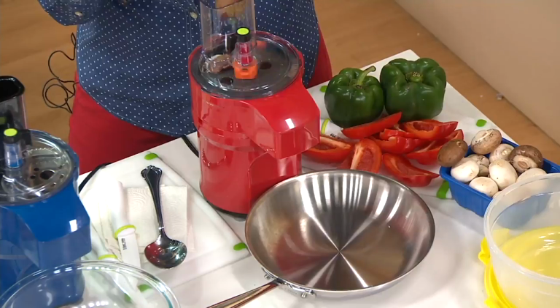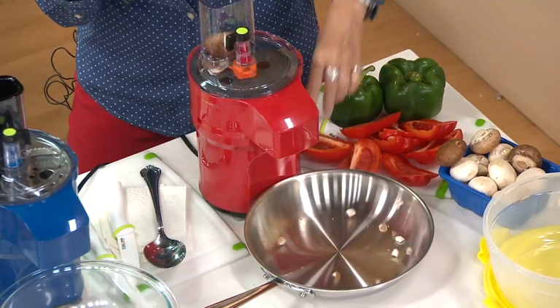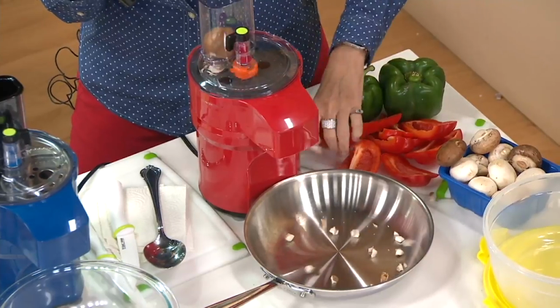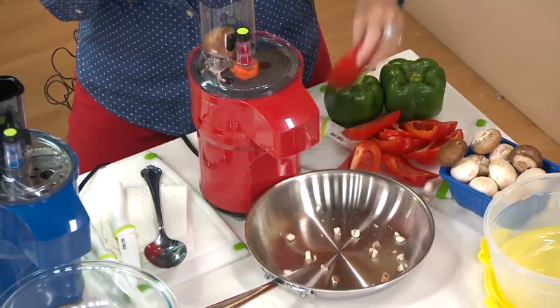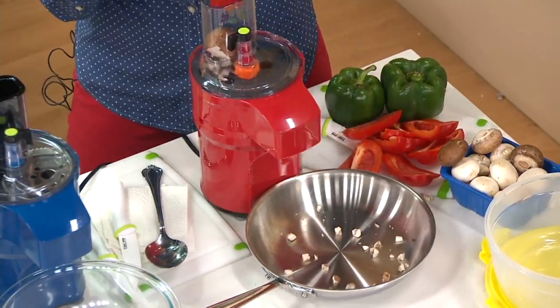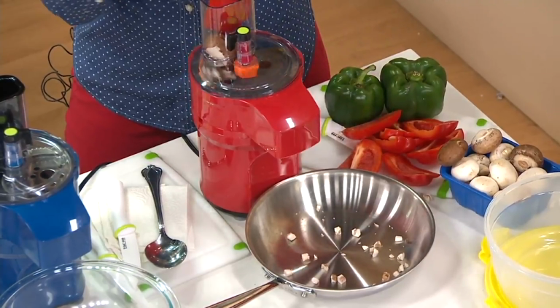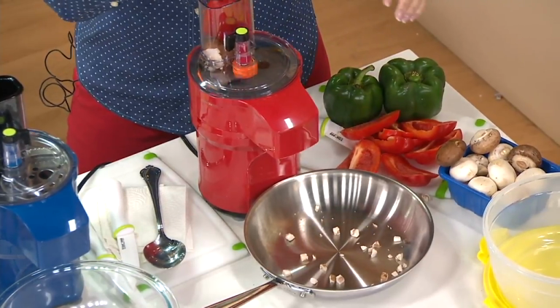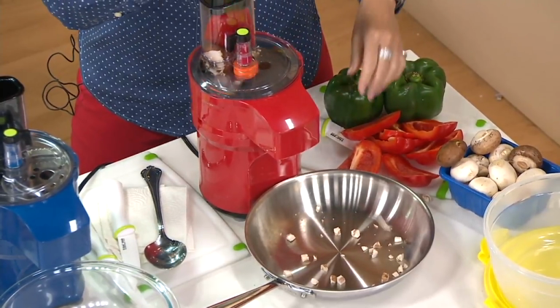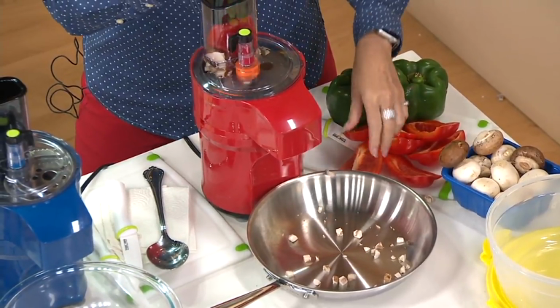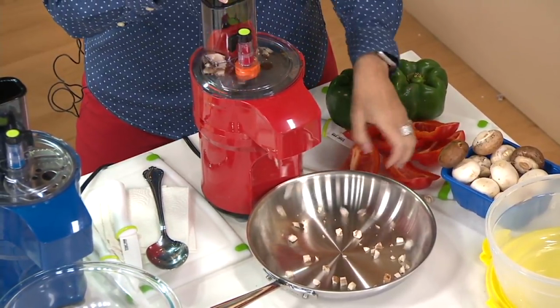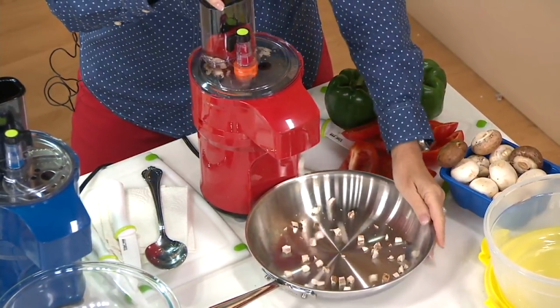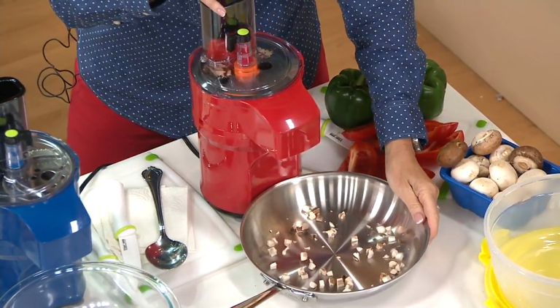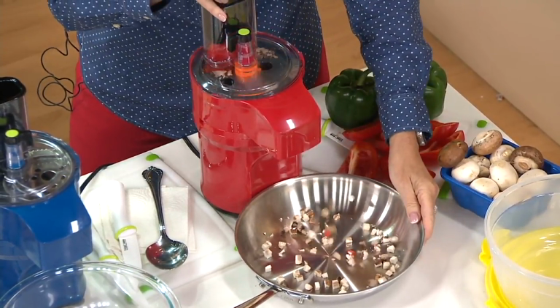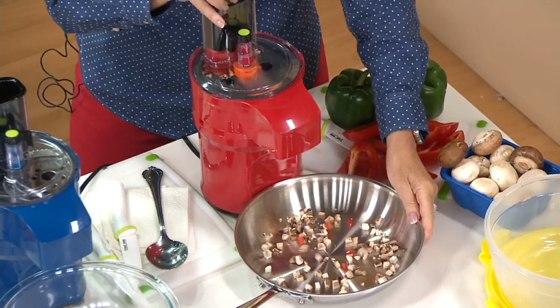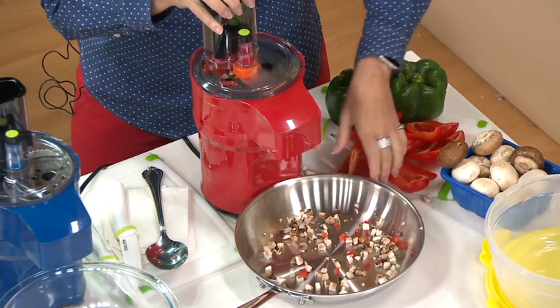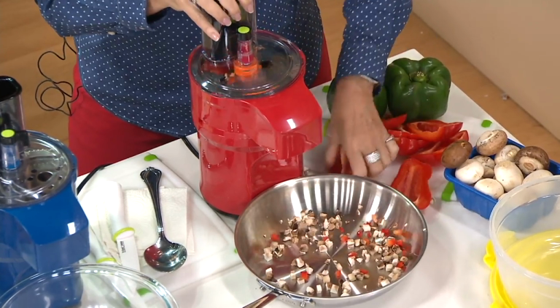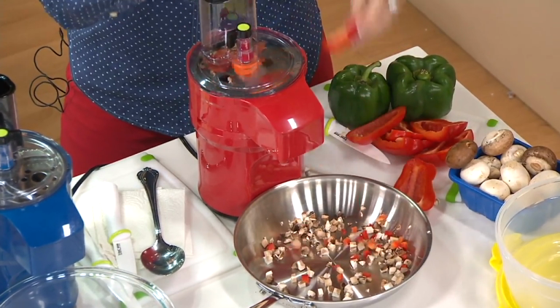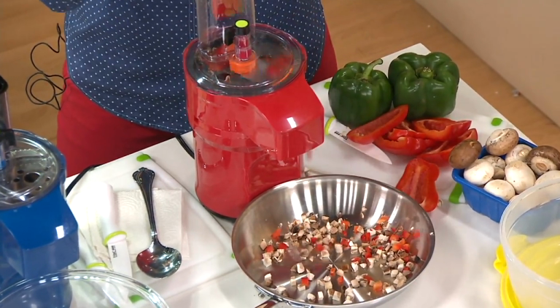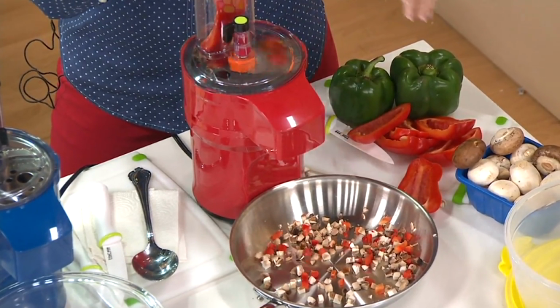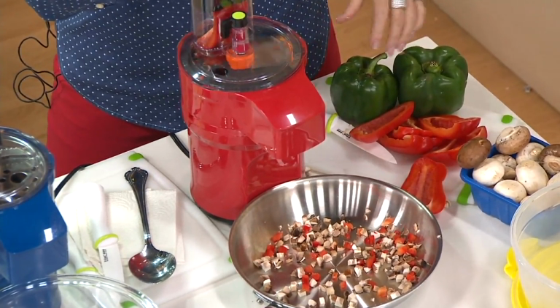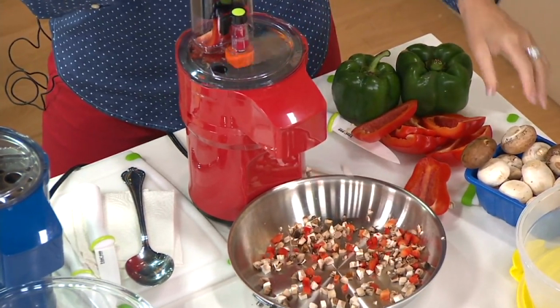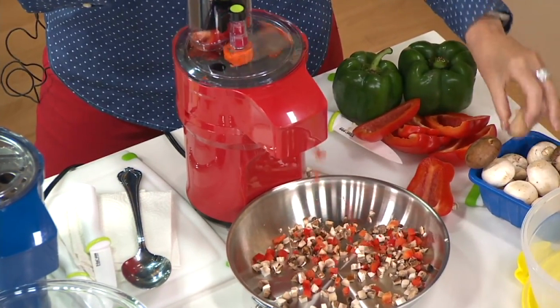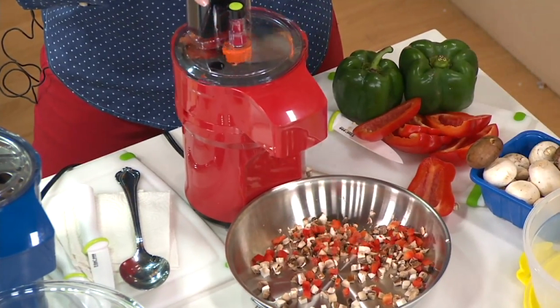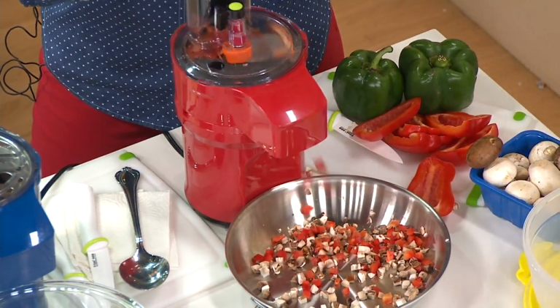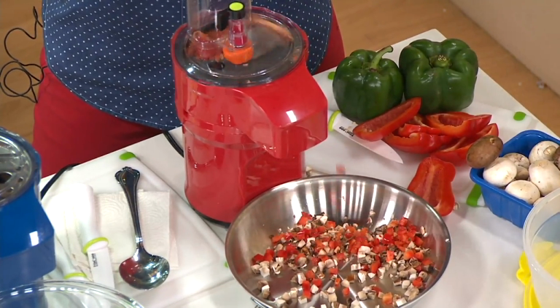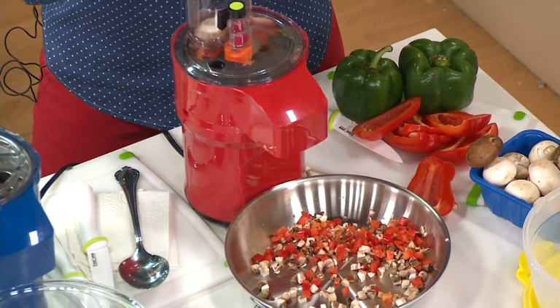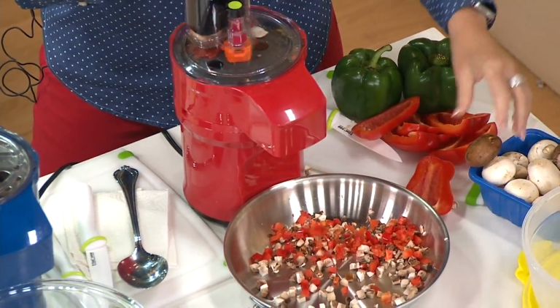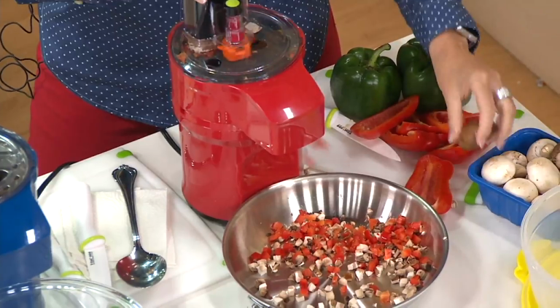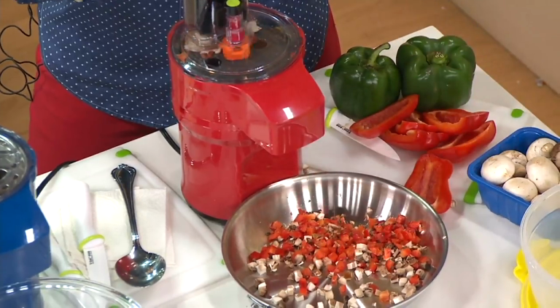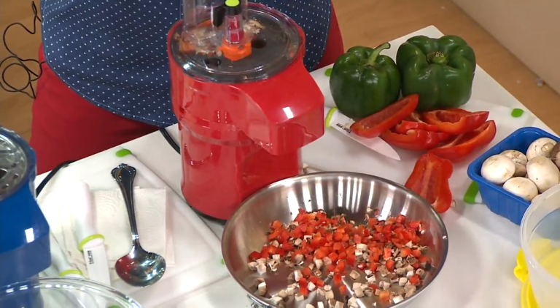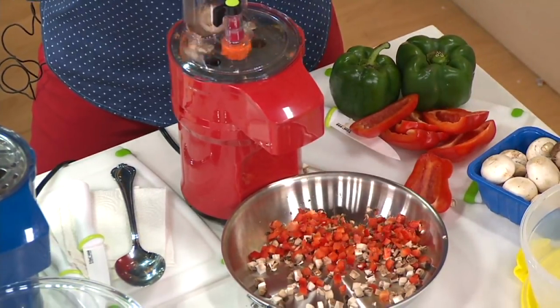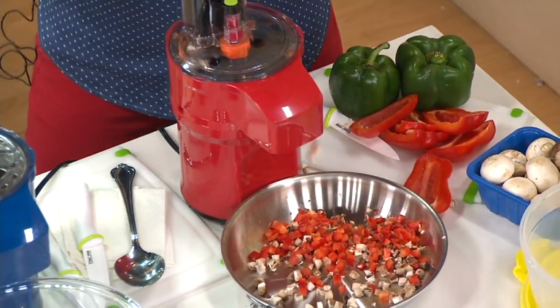Dice, slice, shred, grate, julienne — preparing food in a safe way. It's compact storage as well. It's easy cleanup and you can control the thickness.